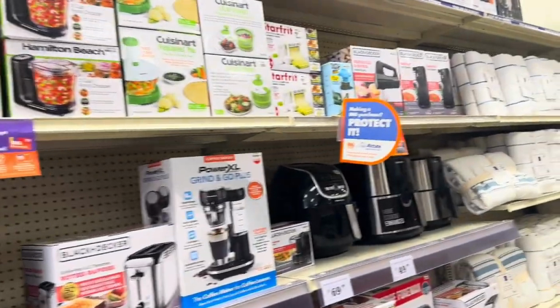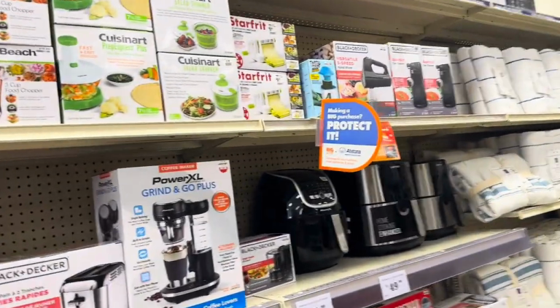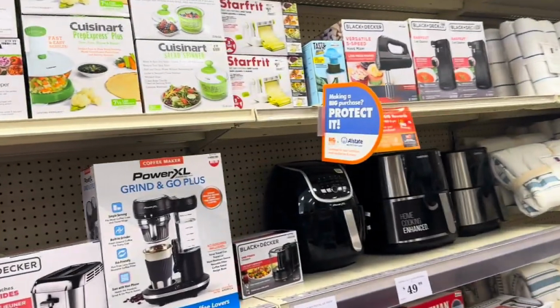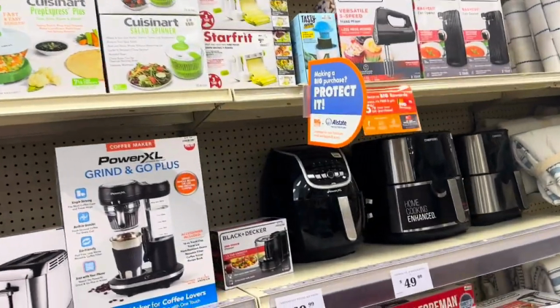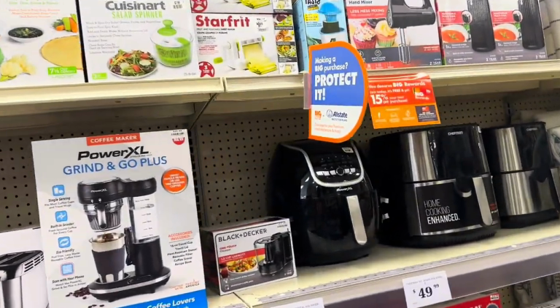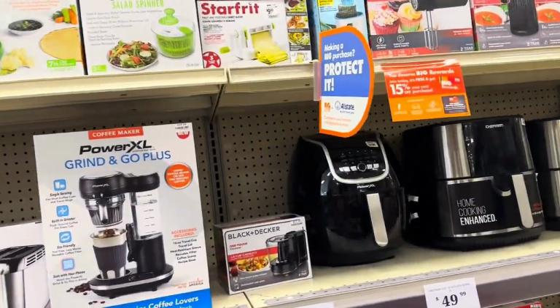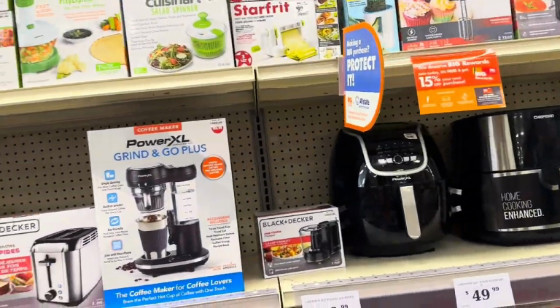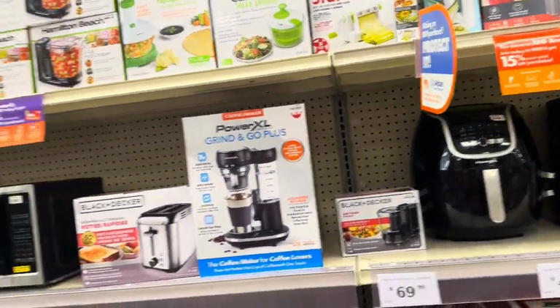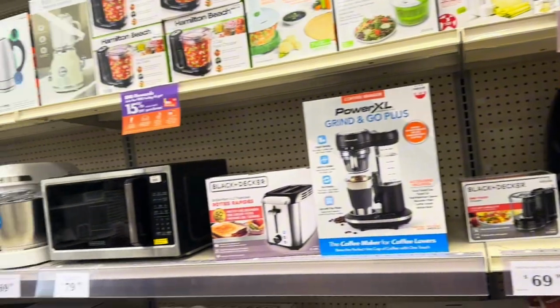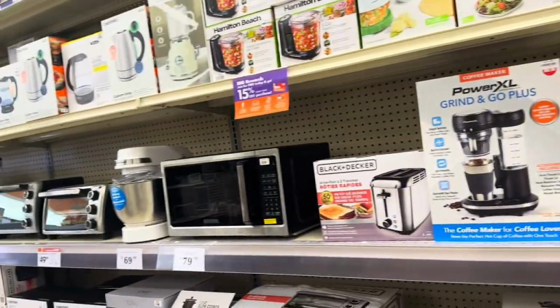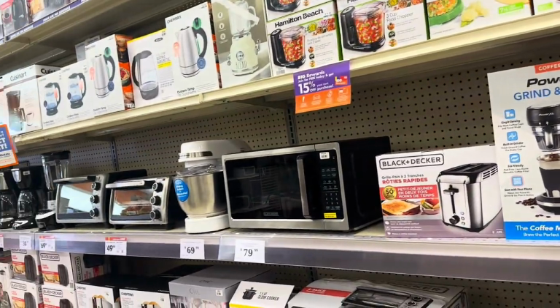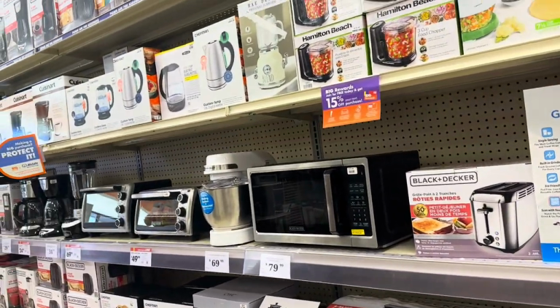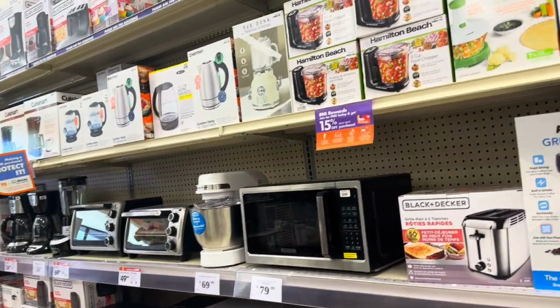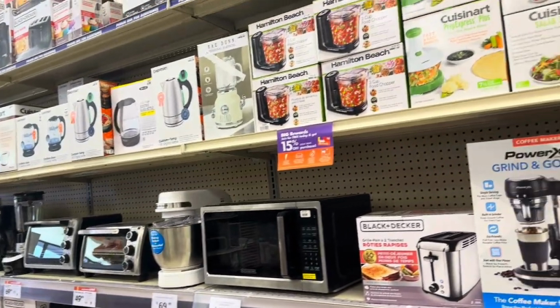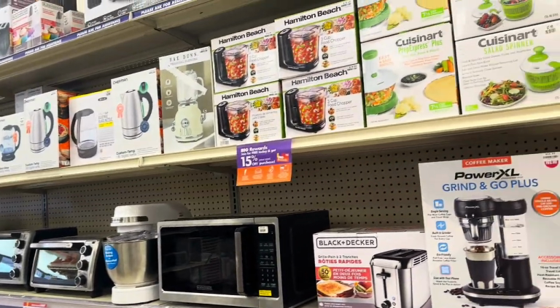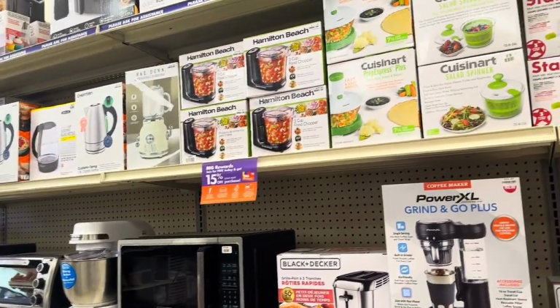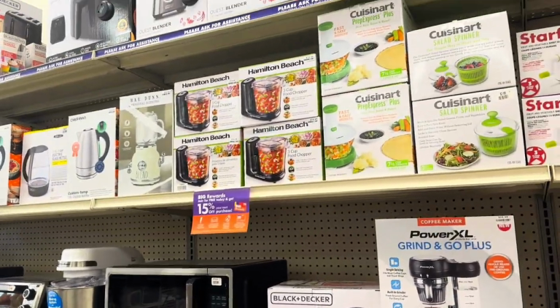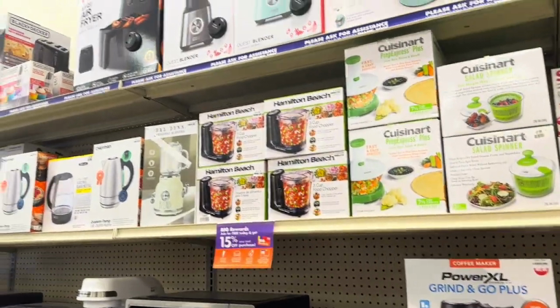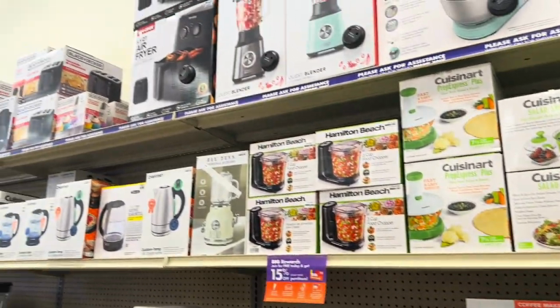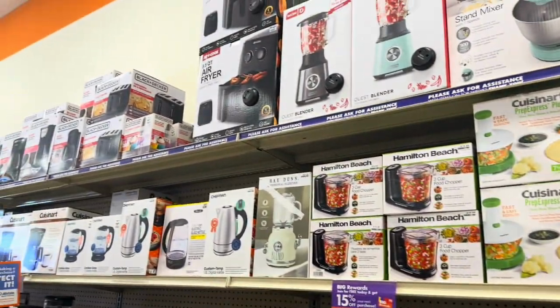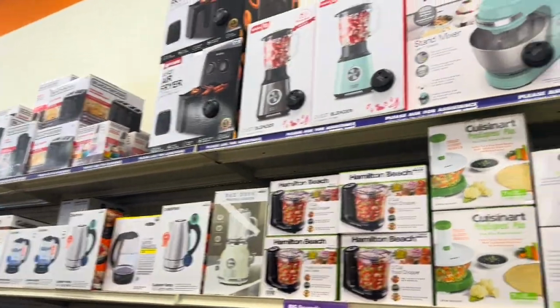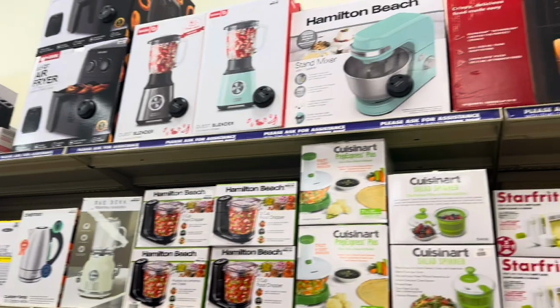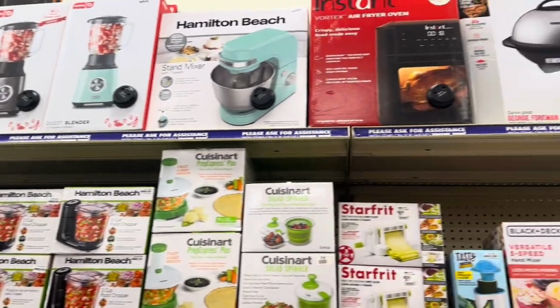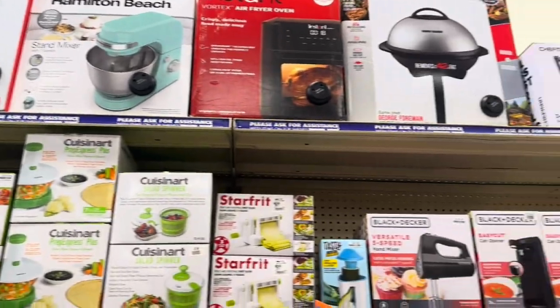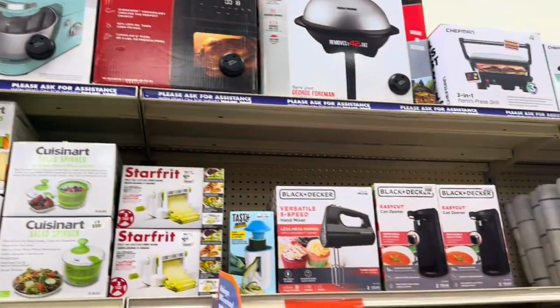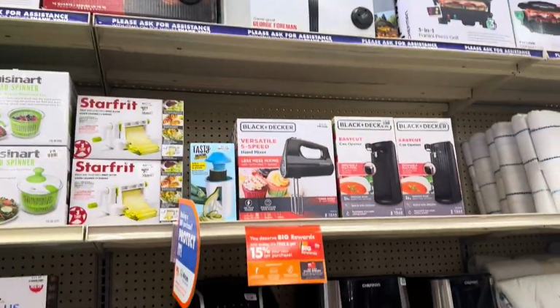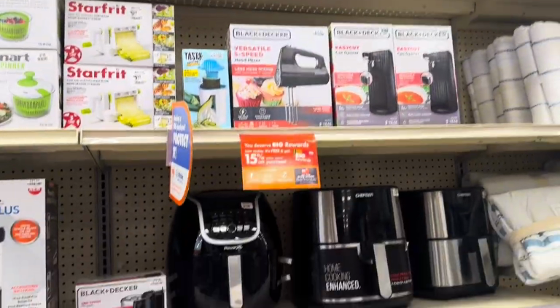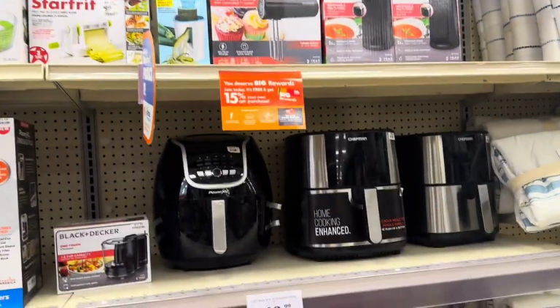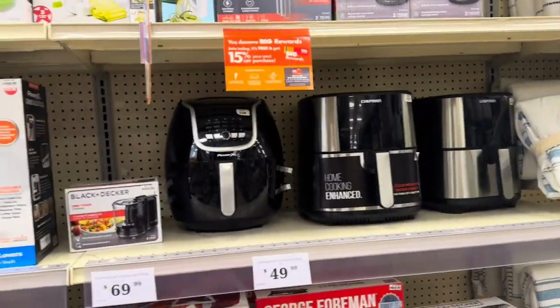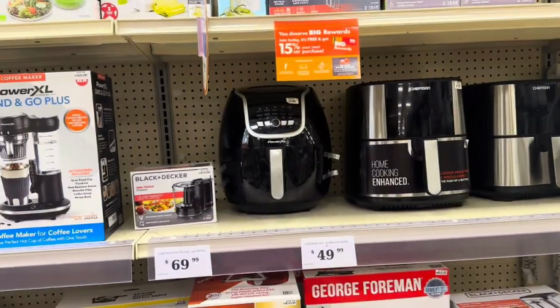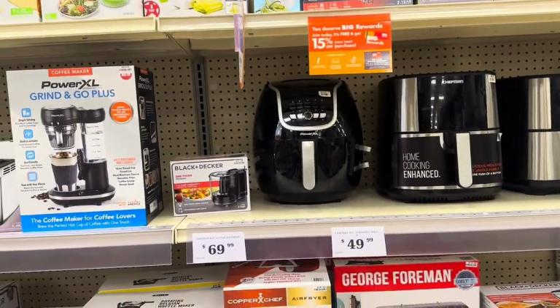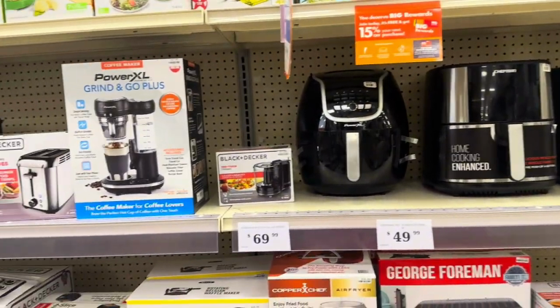I keep saying I want to get a new juicer, but I don't see any juicers in here. They have everything else but a juicer — I might have to go online for one though.